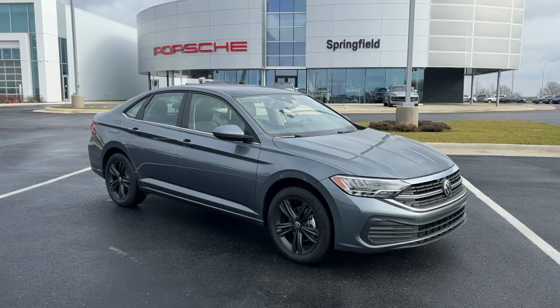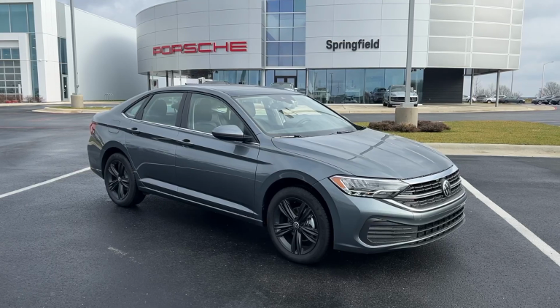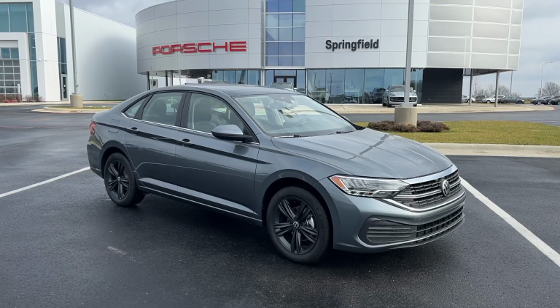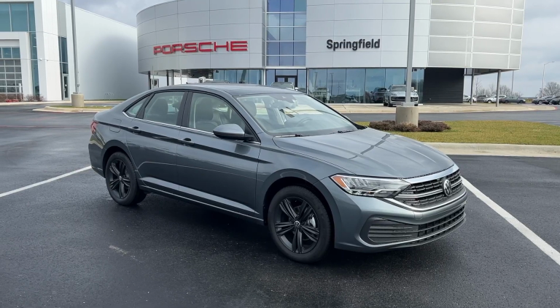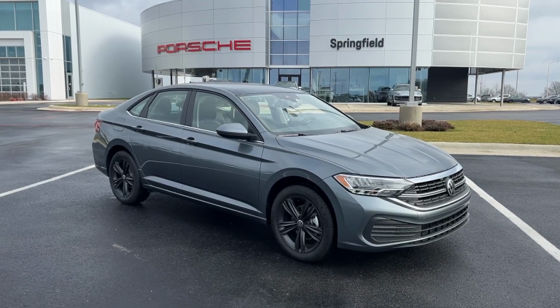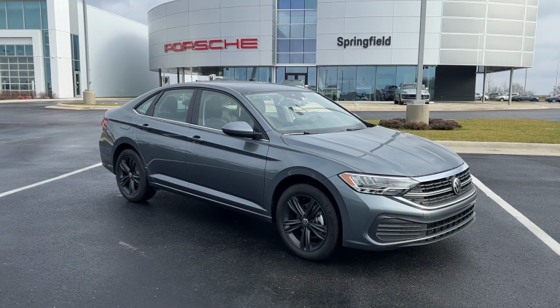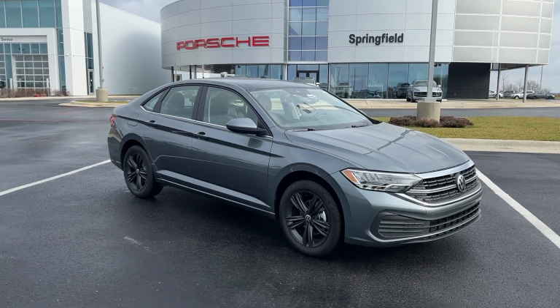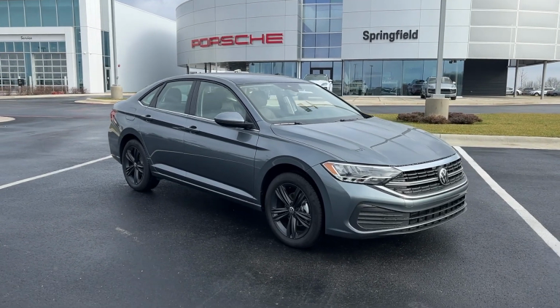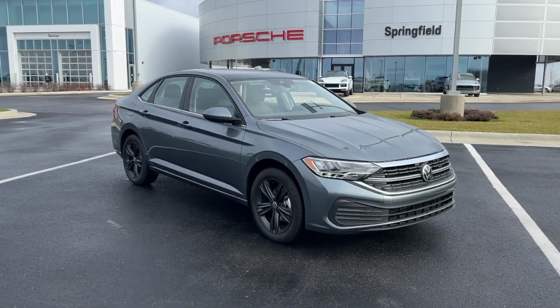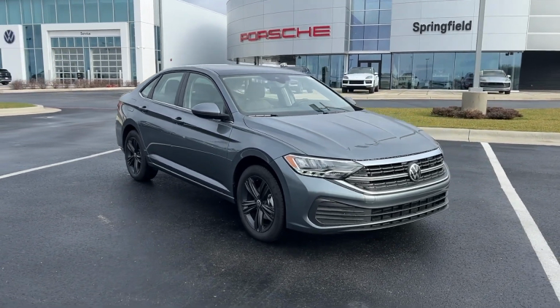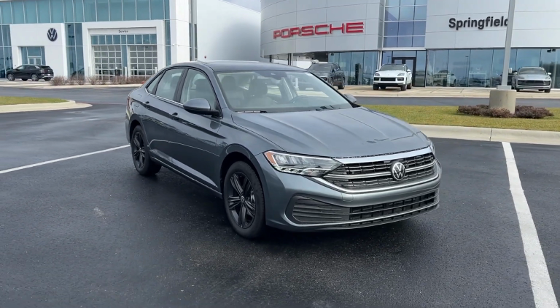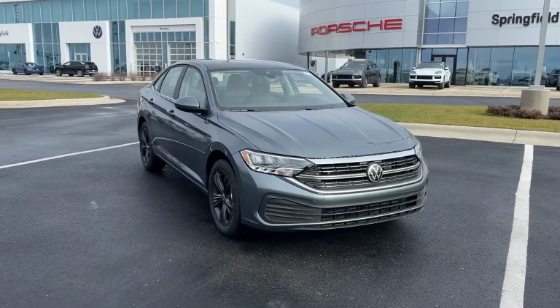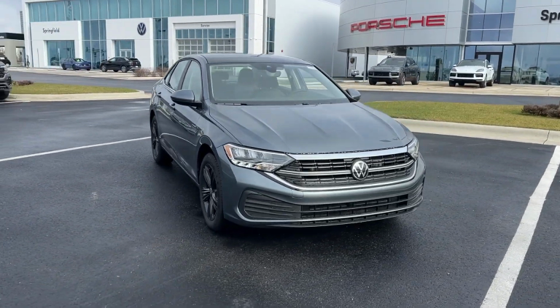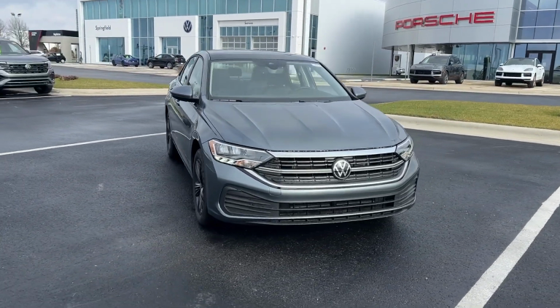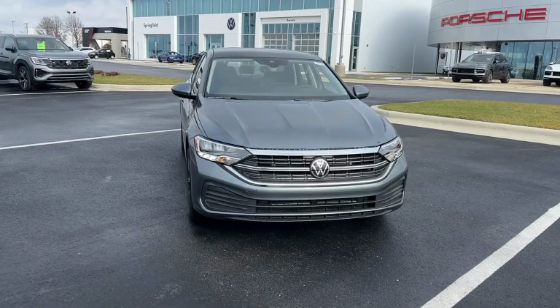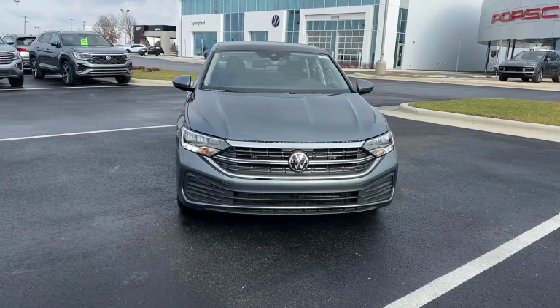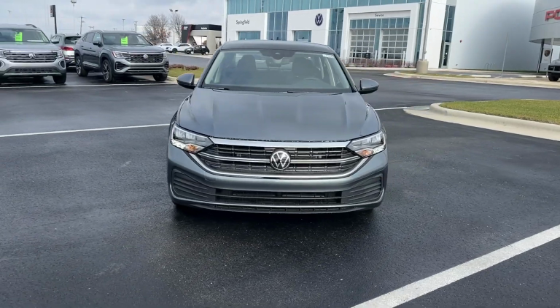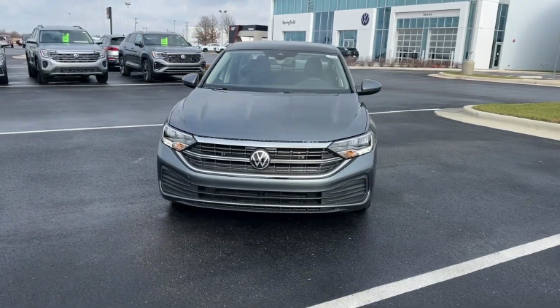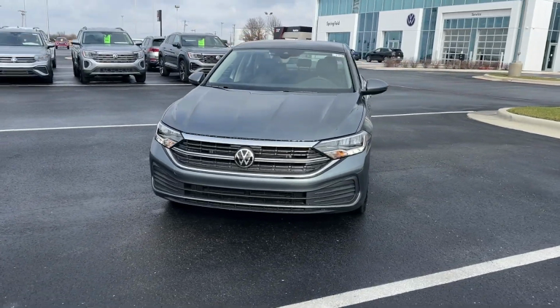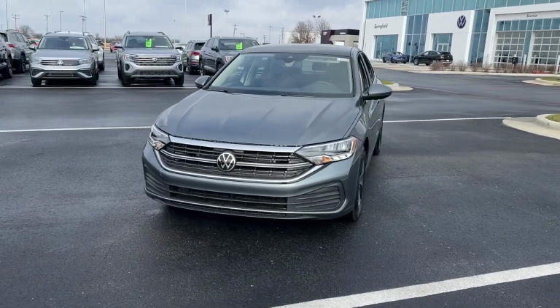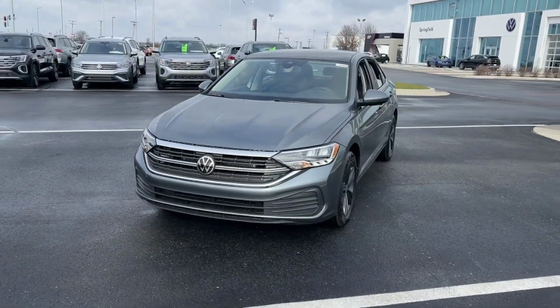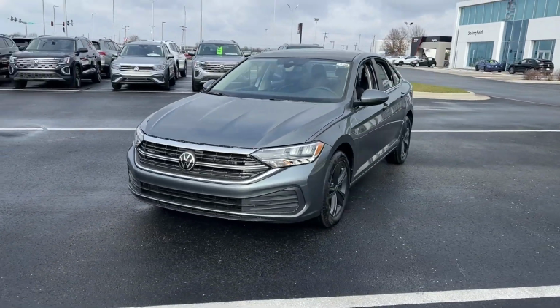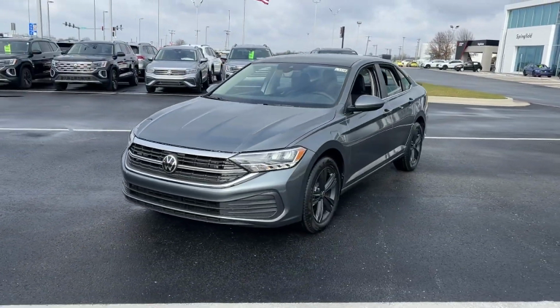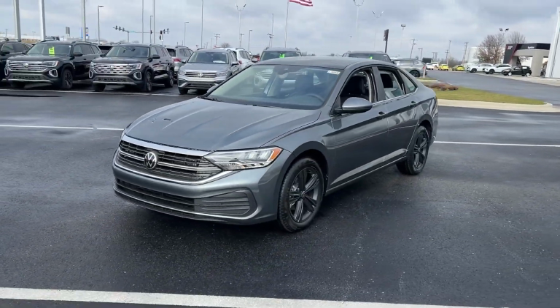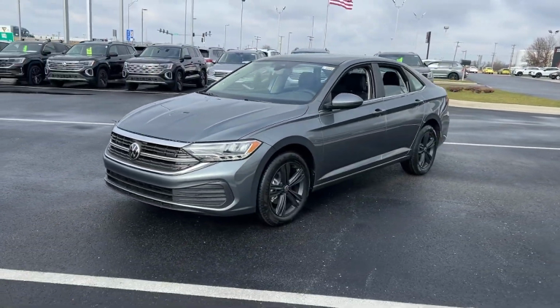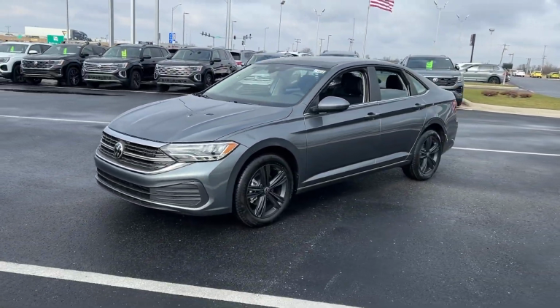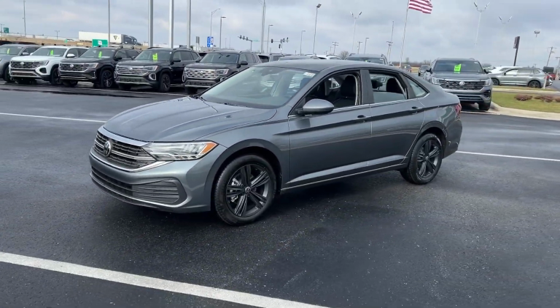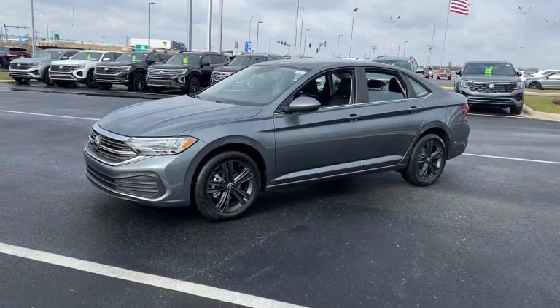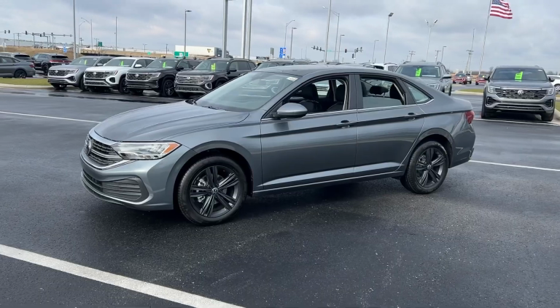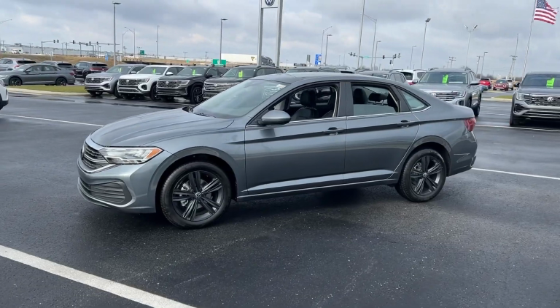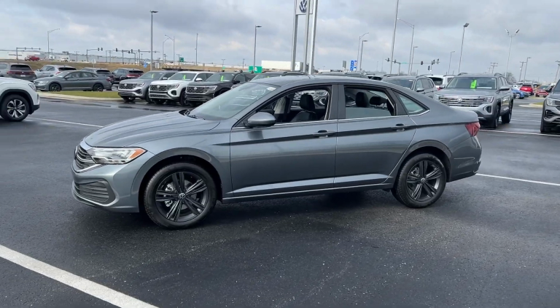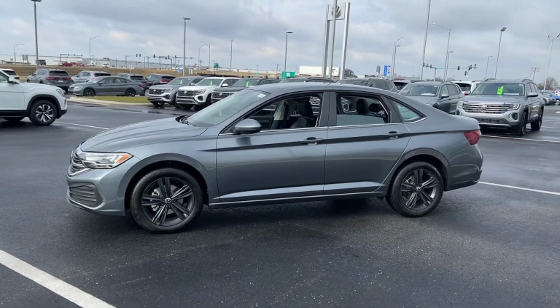Picture yourself in the 2024 Volkswagen Jetta. Take a closer look at this Volkswagen Jetta, the compact sedan that's tastefully understated, practical, and fun to drive.